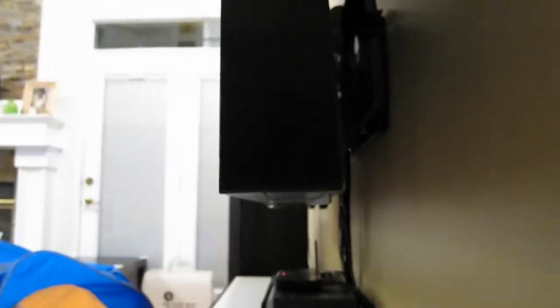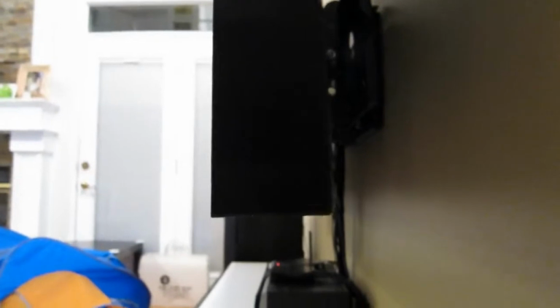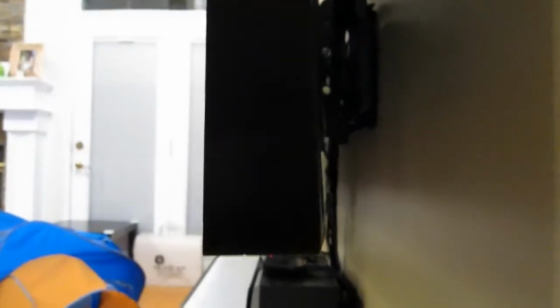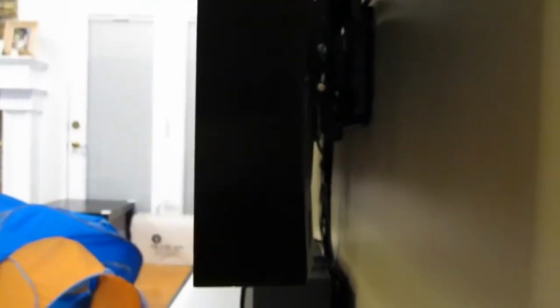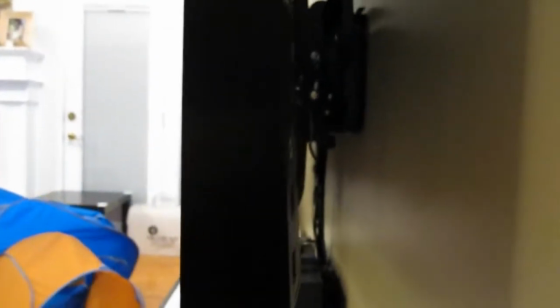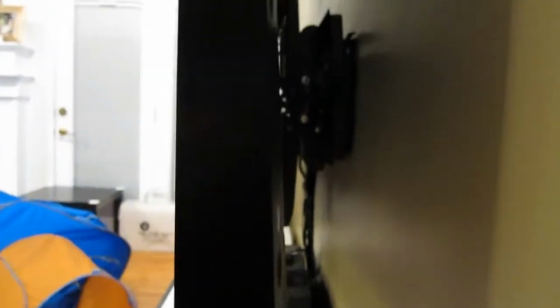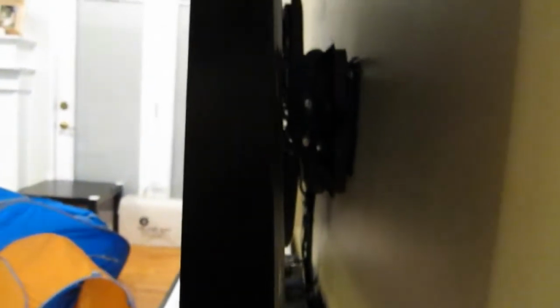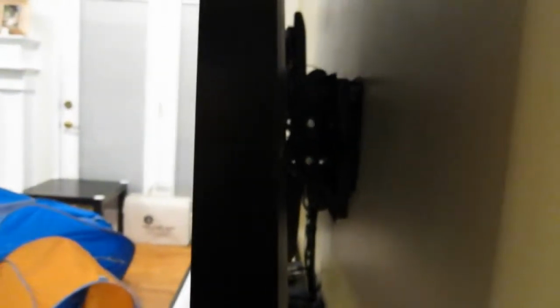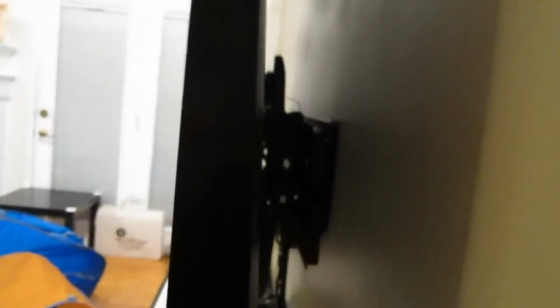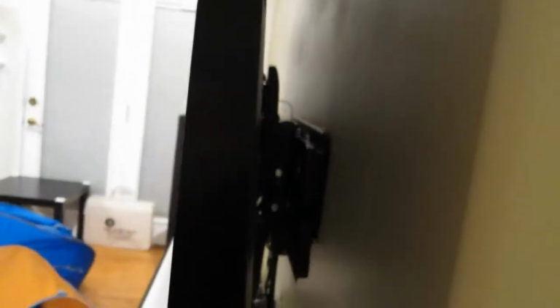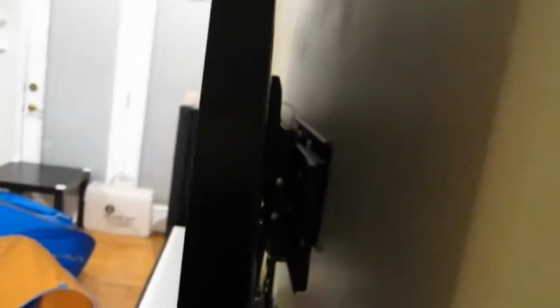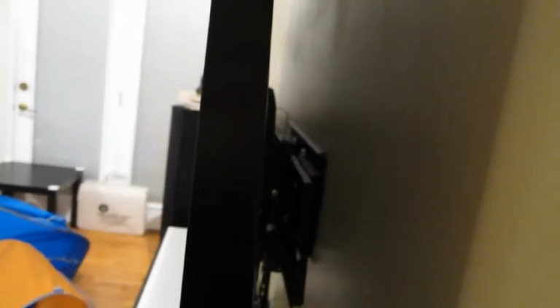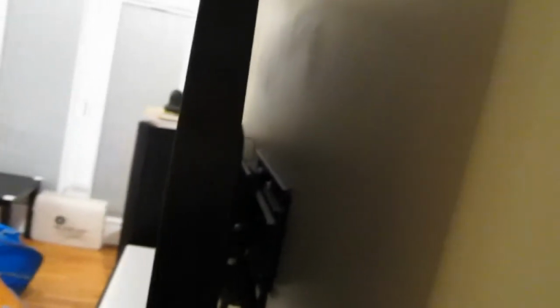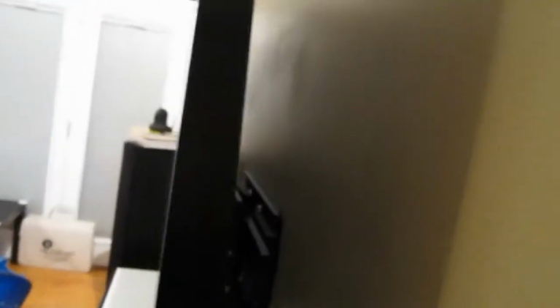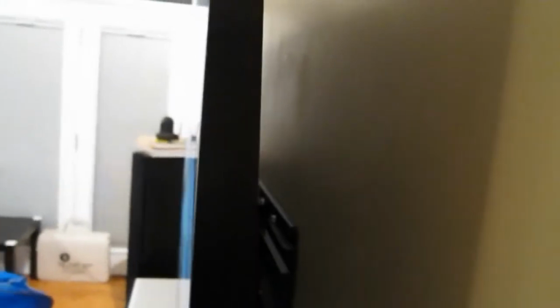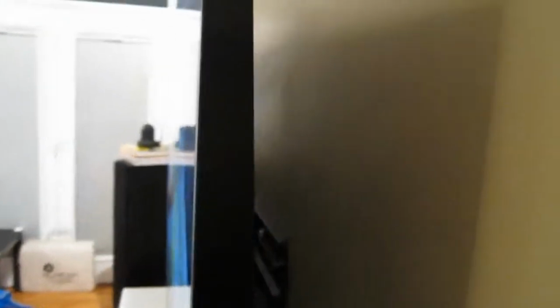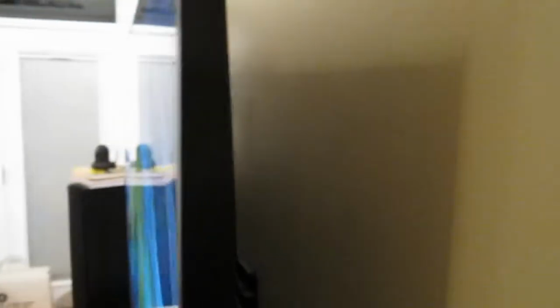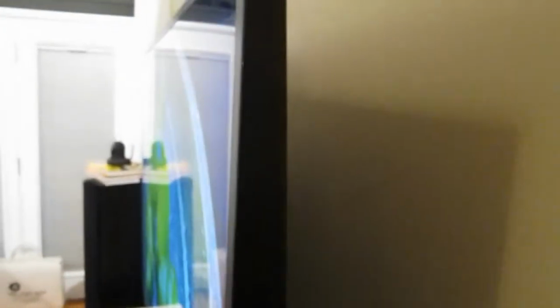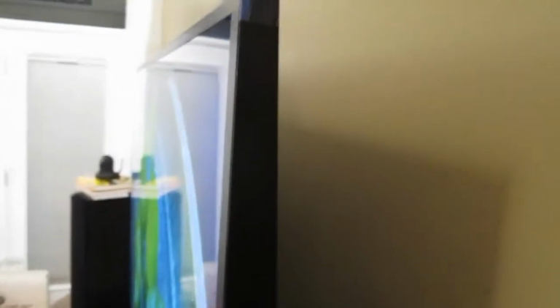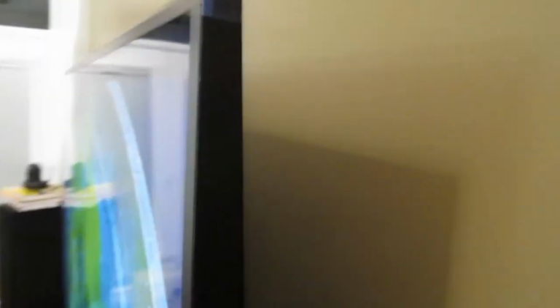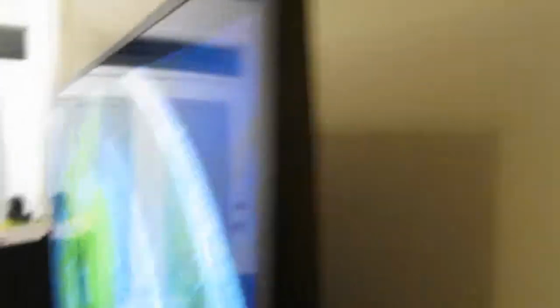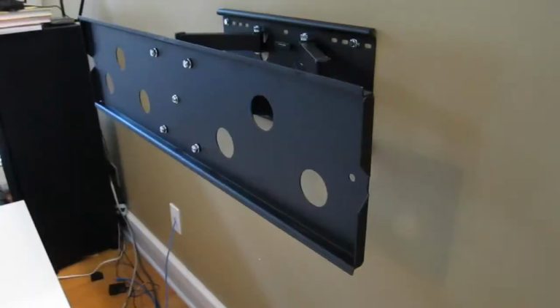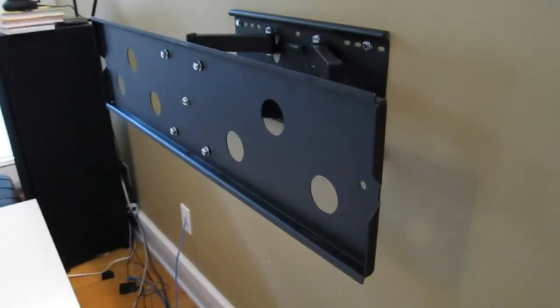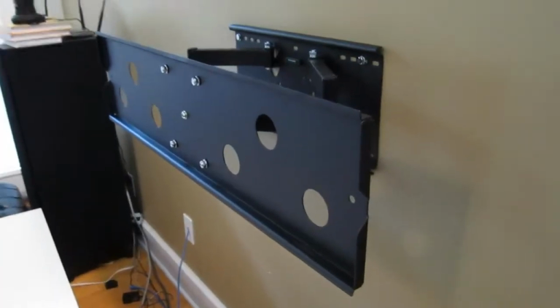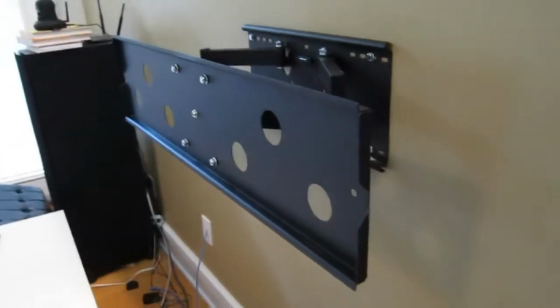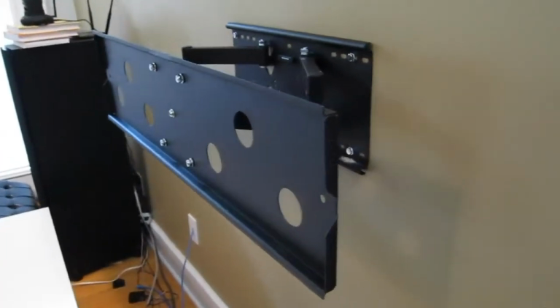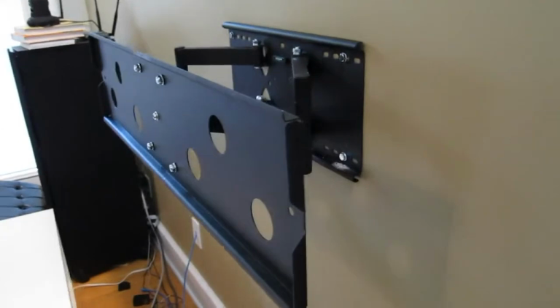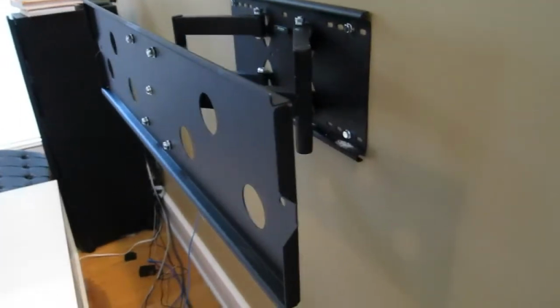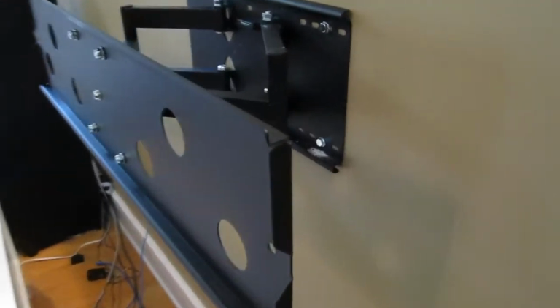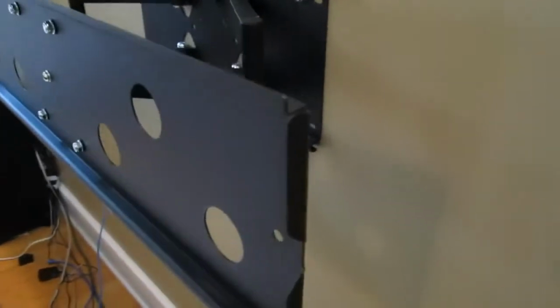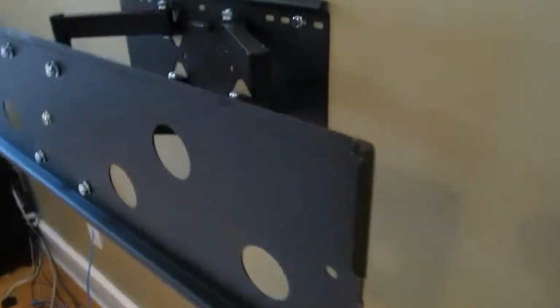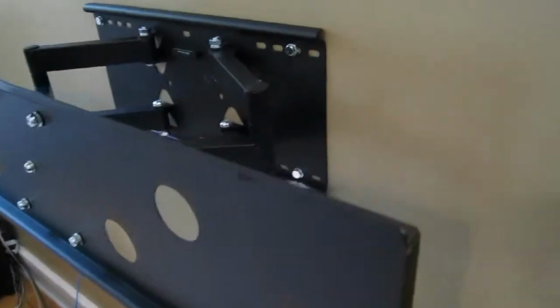My Sony 70 inch KDL-70W850B is a narrow-waist design, meaning that the bottom is bigger than the top. Using the provided screws that came with my Sony TV, I was able to mount the bracket portion to the back of my TV pretty easily.